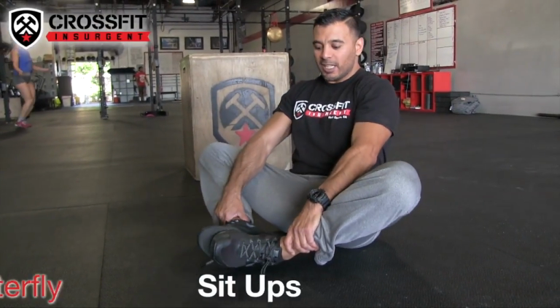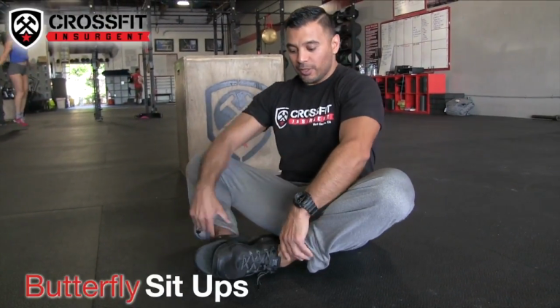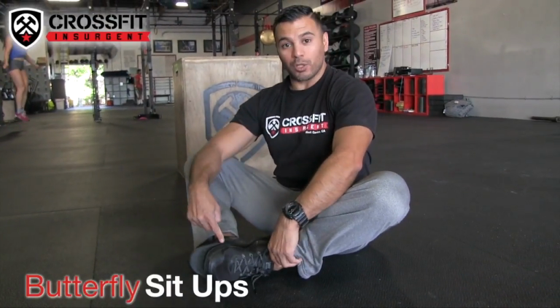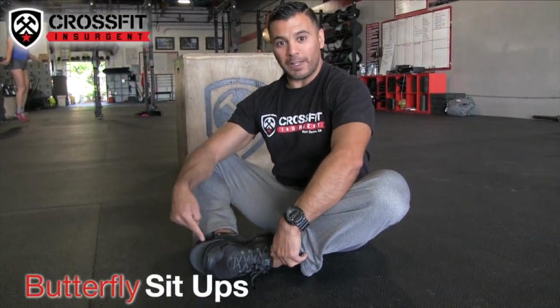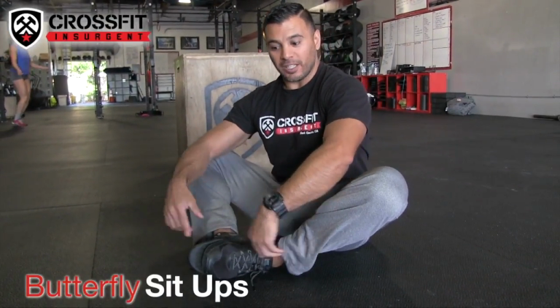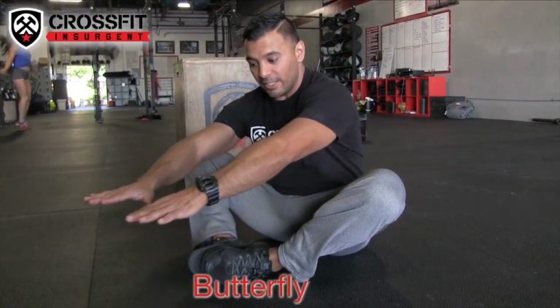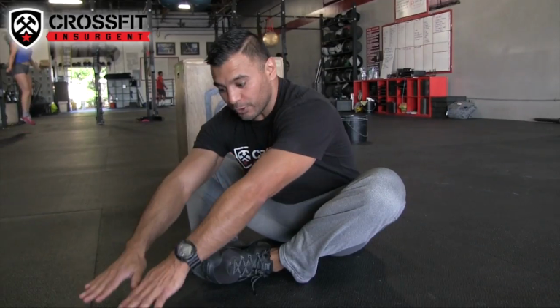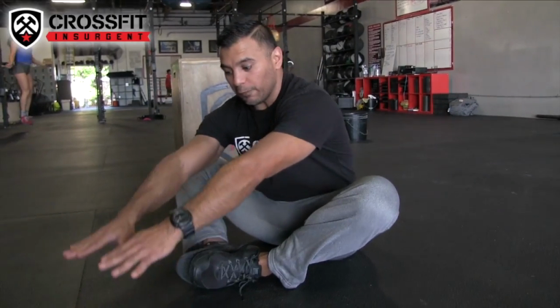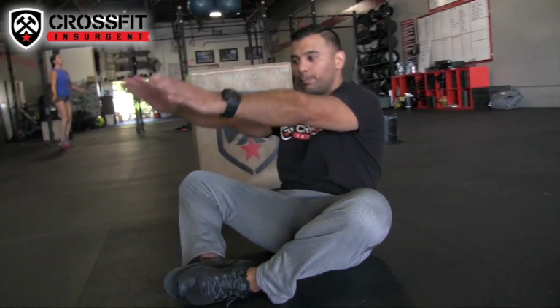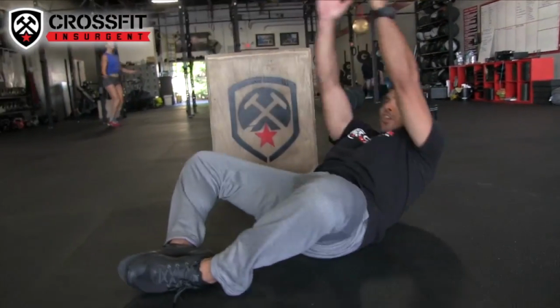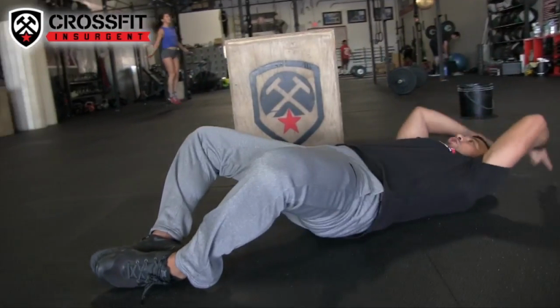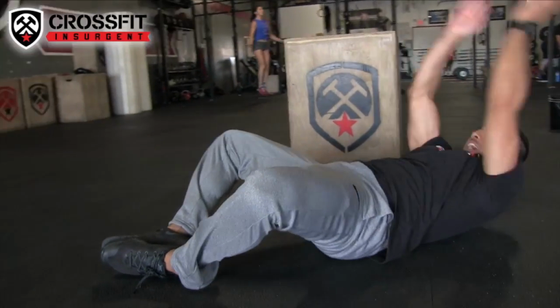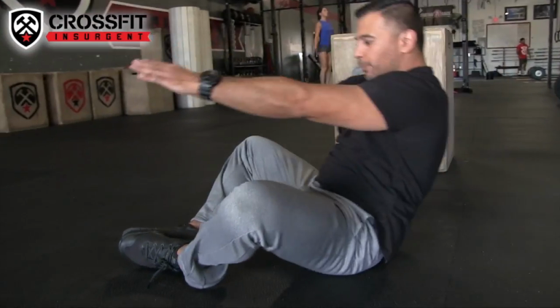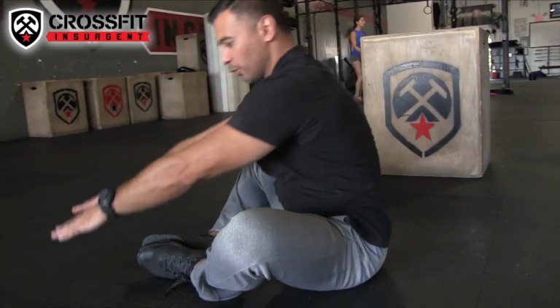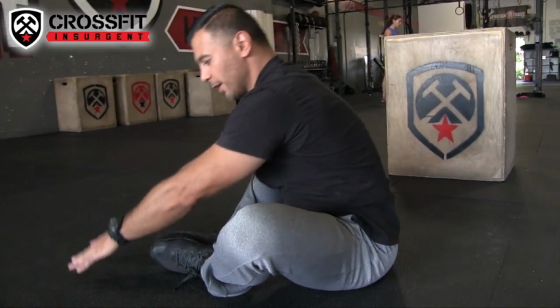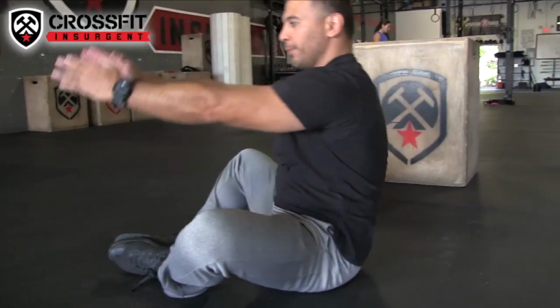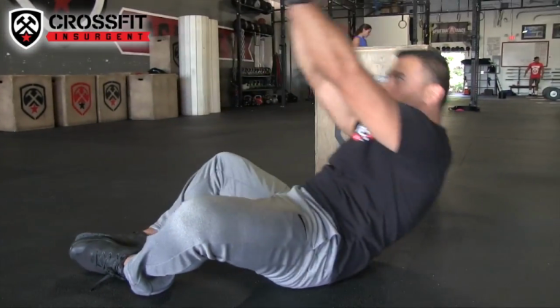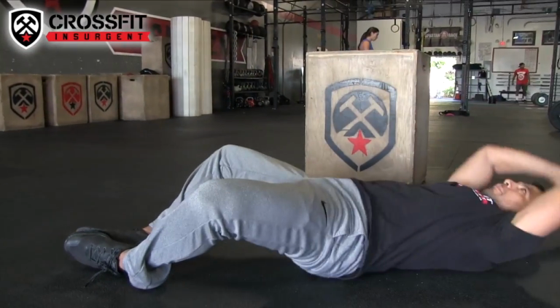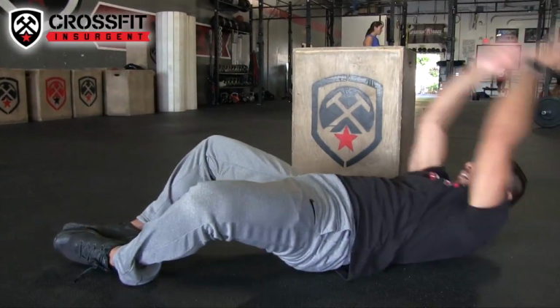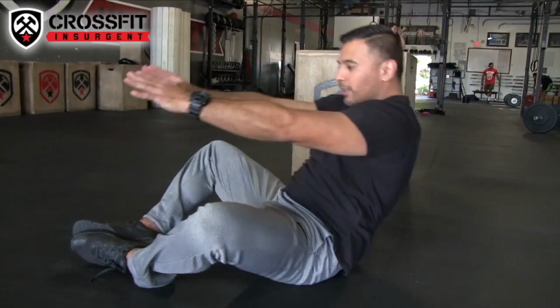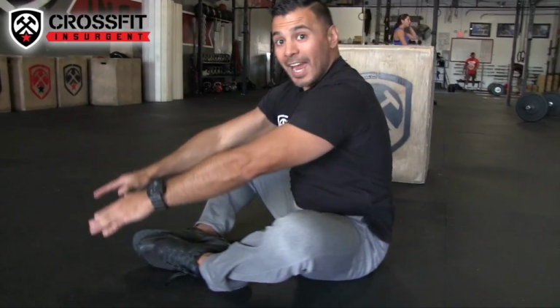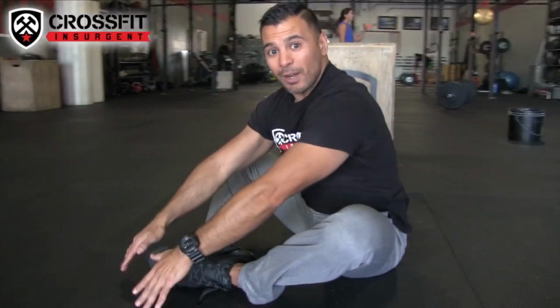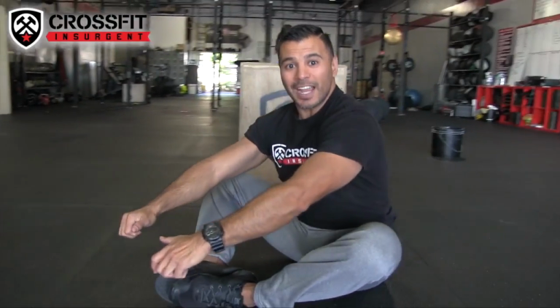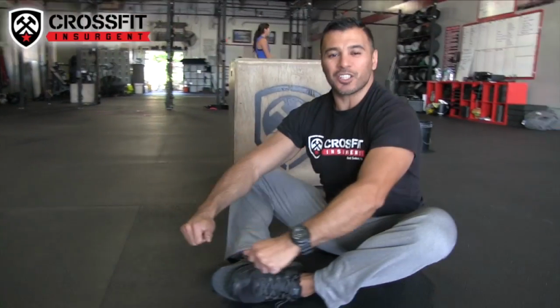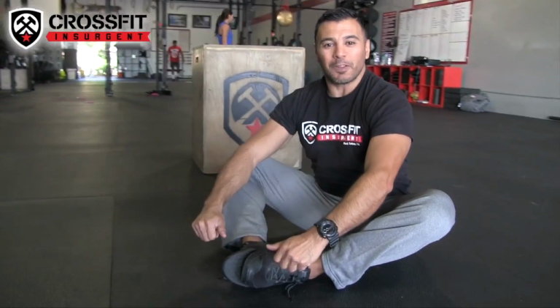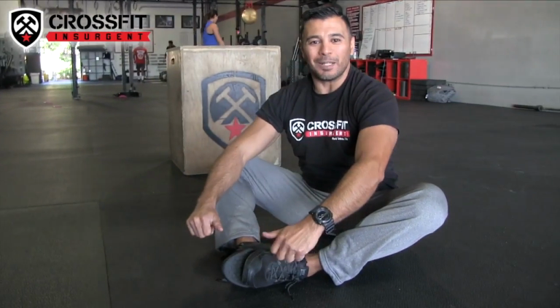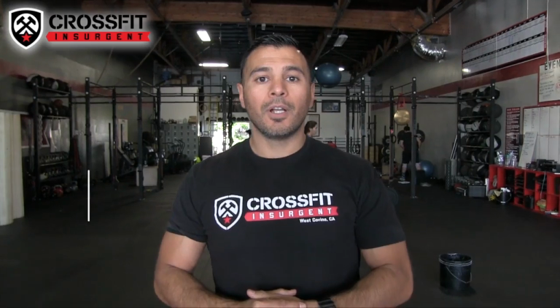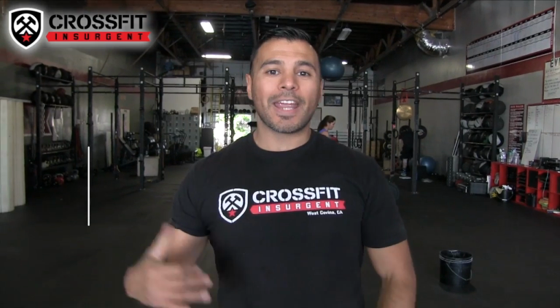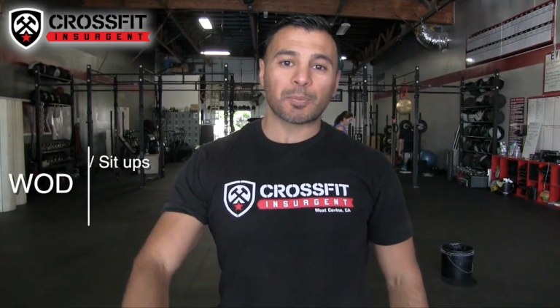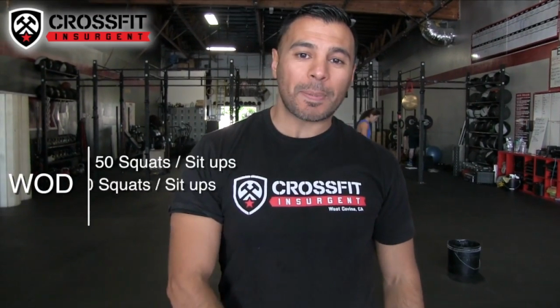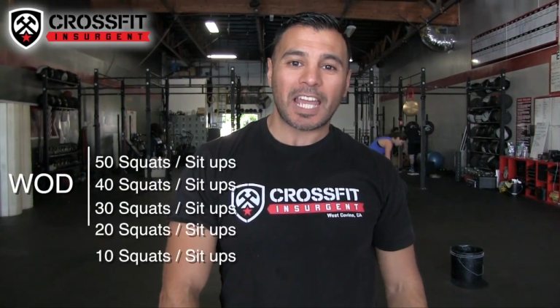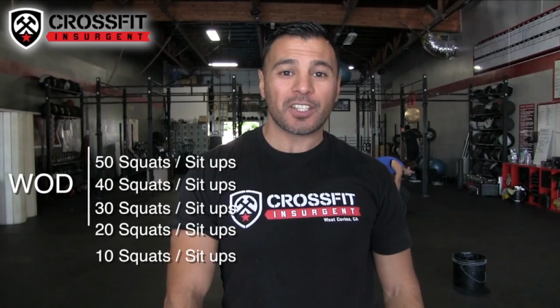Second movement: butterfly sit-ups. The soles of your feet are going to touch together. Touch the front, touch the back — front, back. And that right there is your butterfly sit-up.